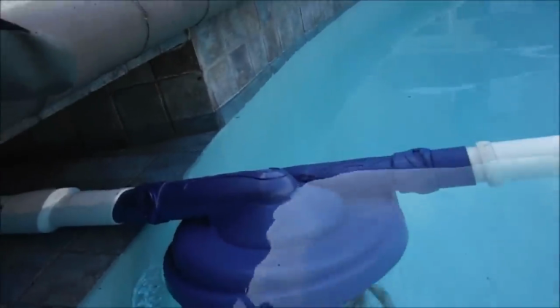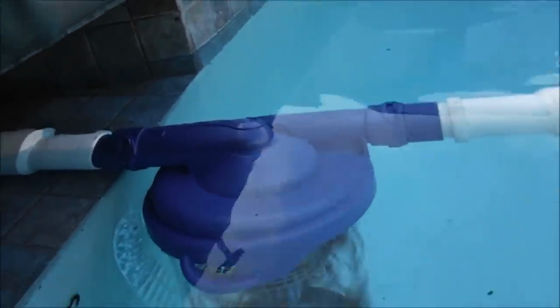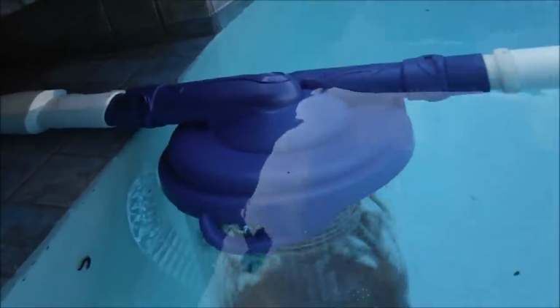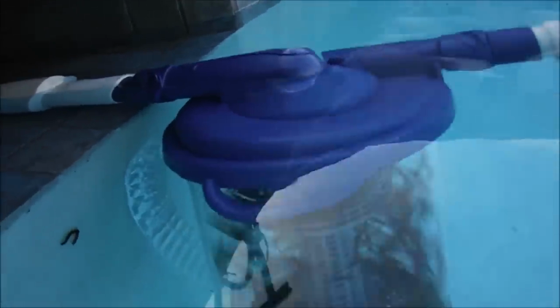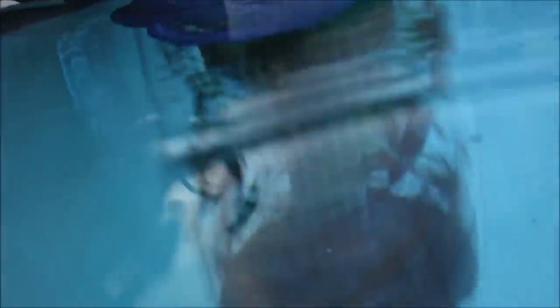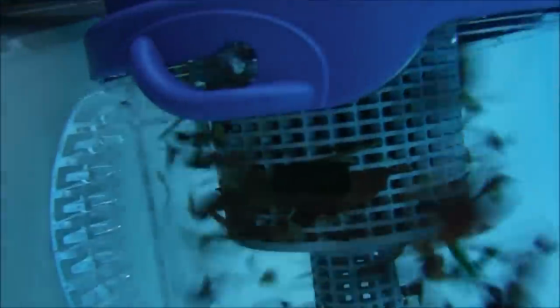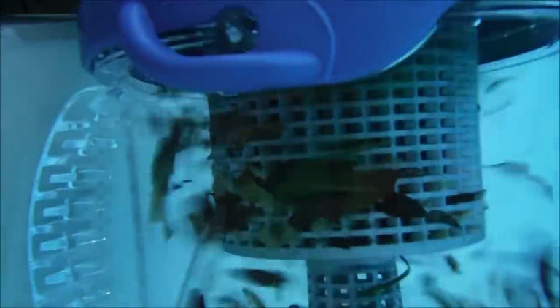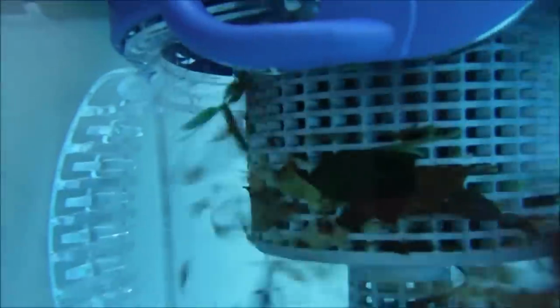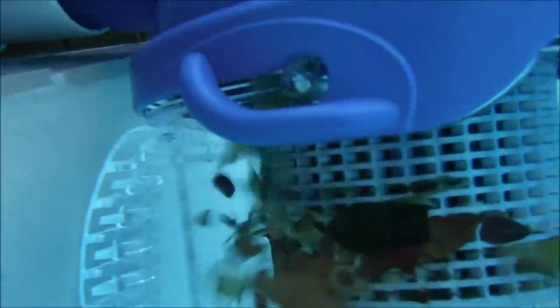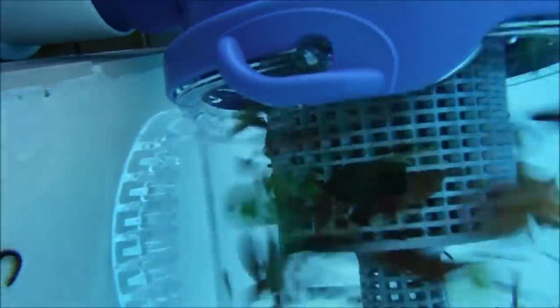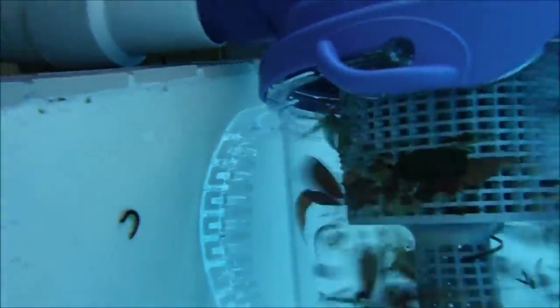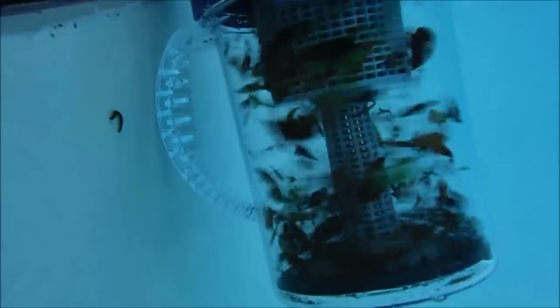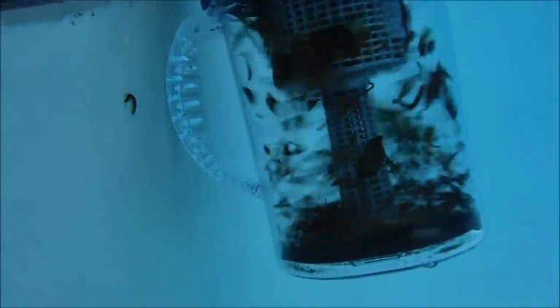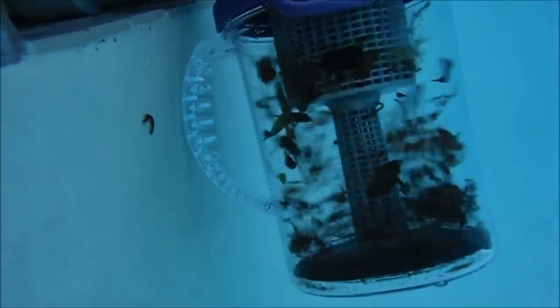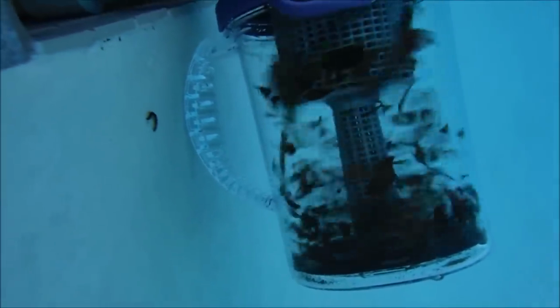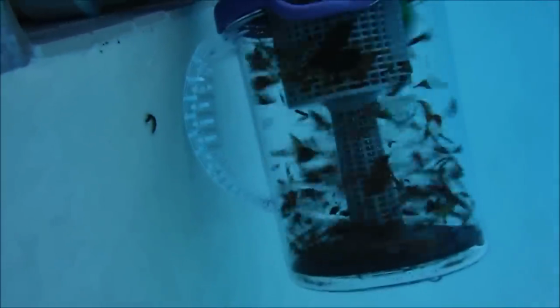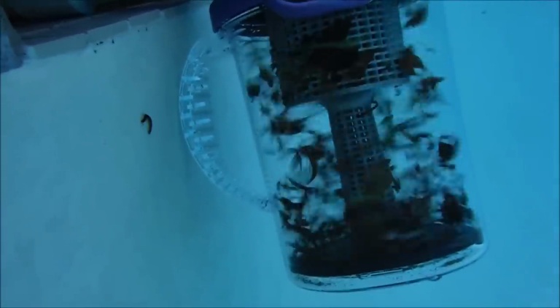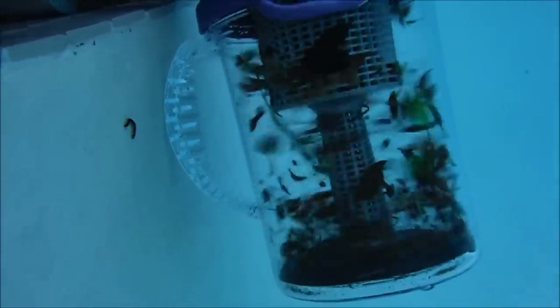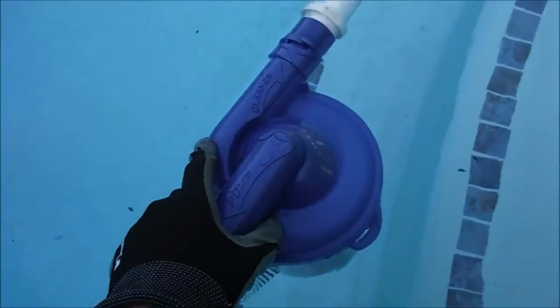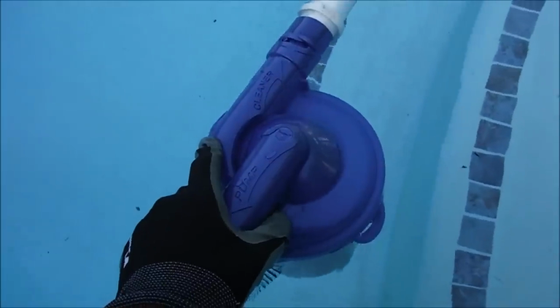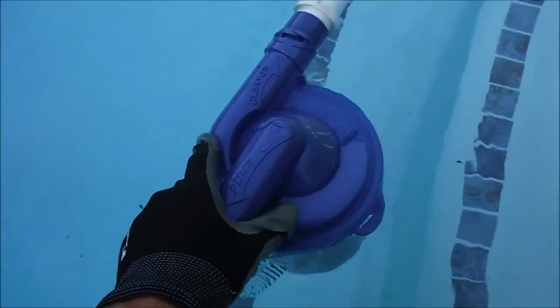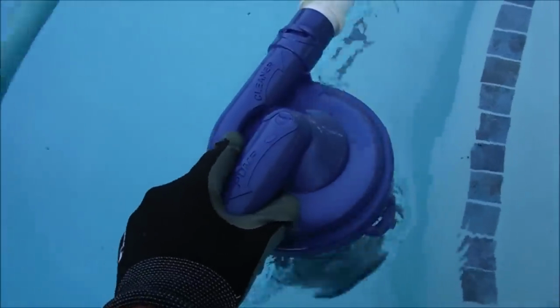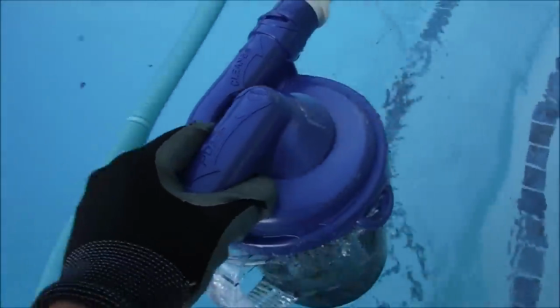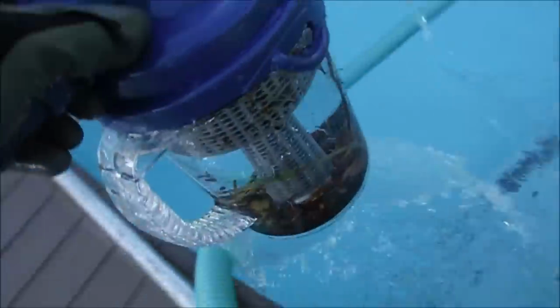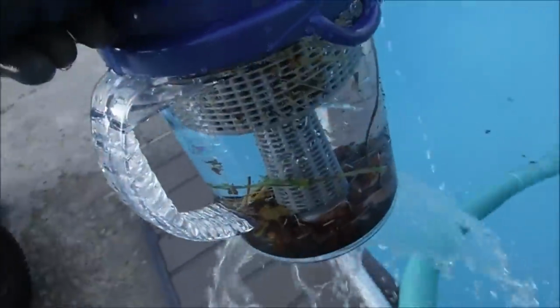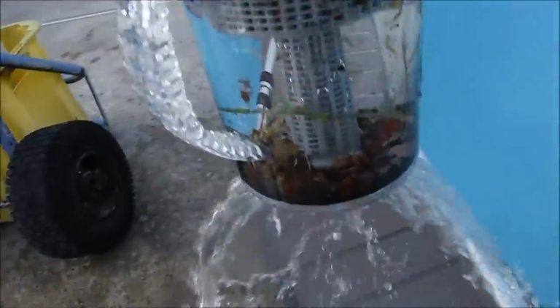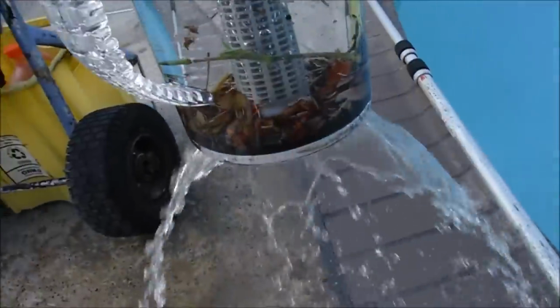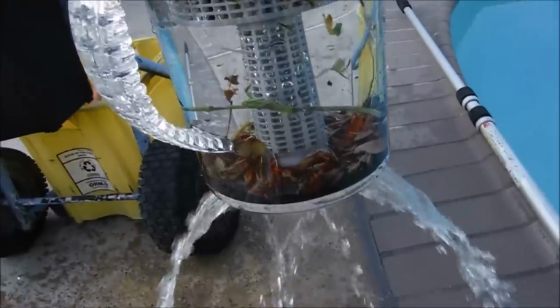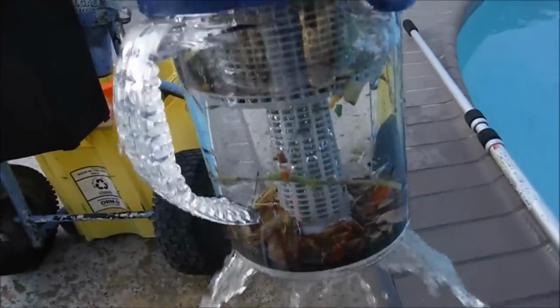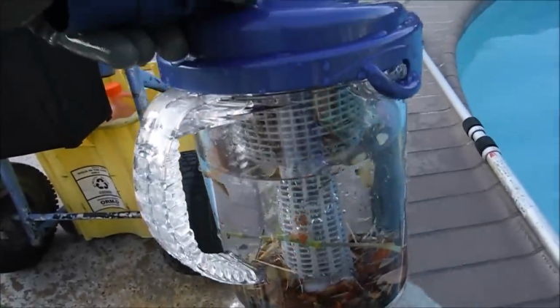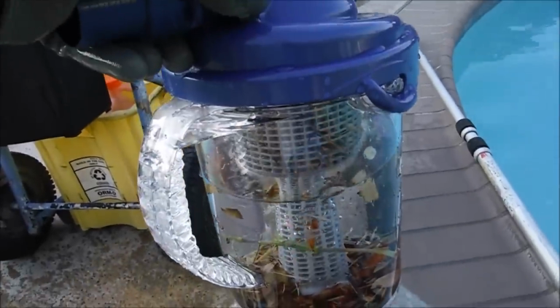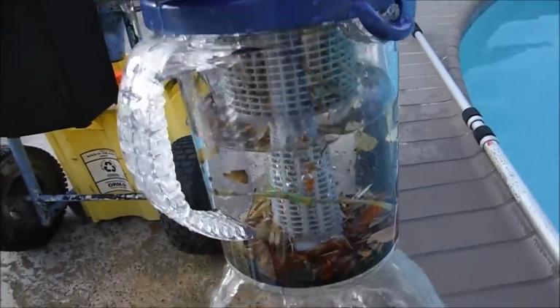Here's a look at it underwater. When you pull the canister out of the water, you can see the water drain out of the bottom — that's a nice feature that makes it a lot lighter.